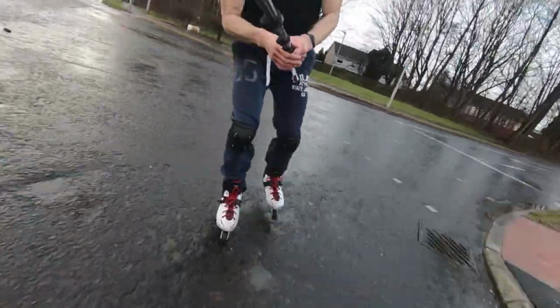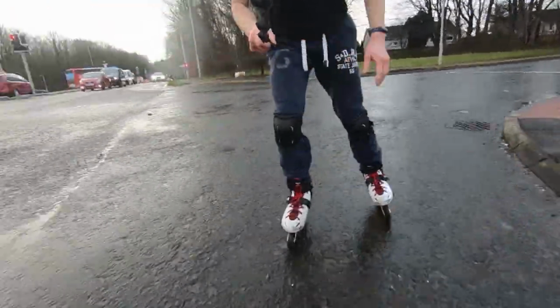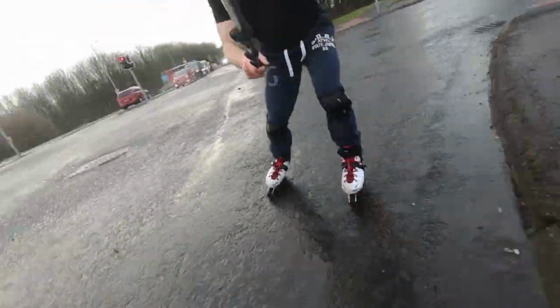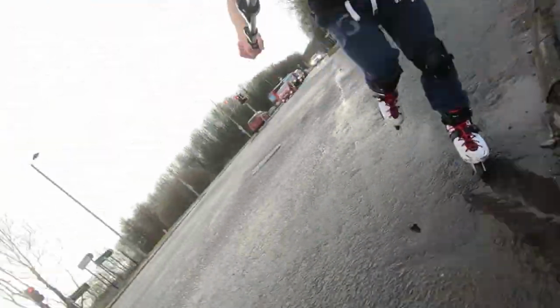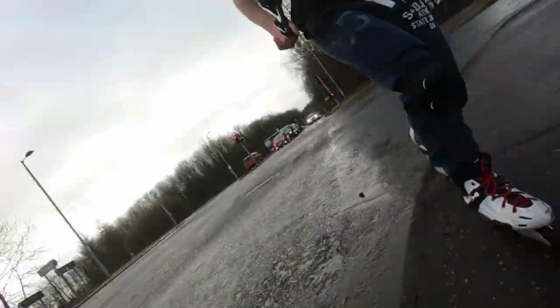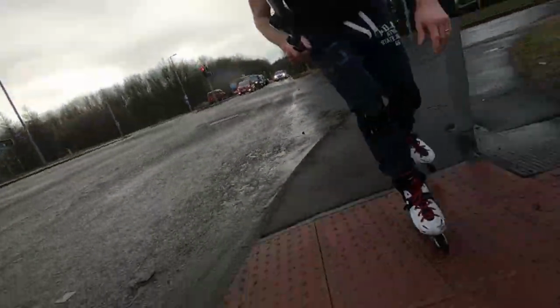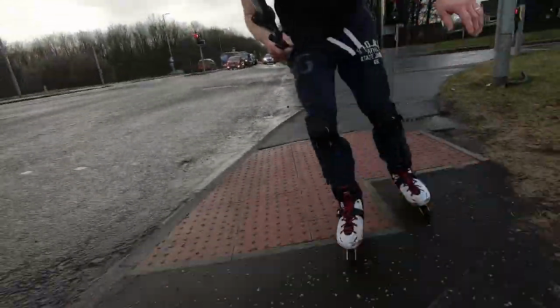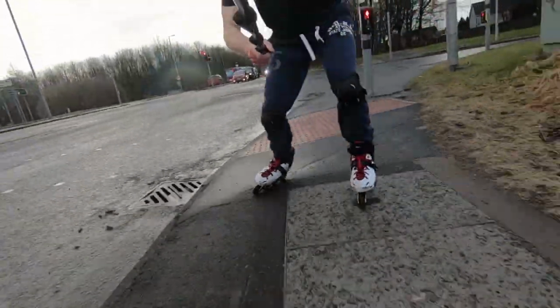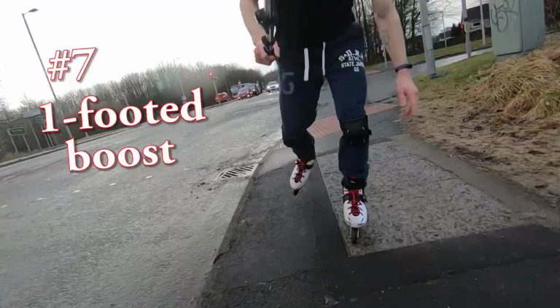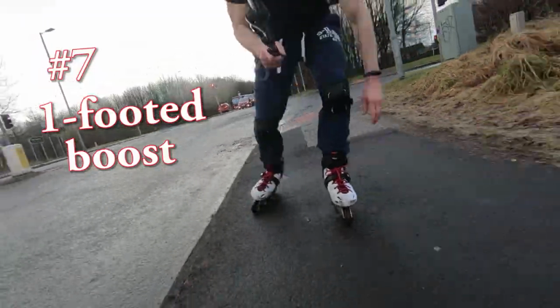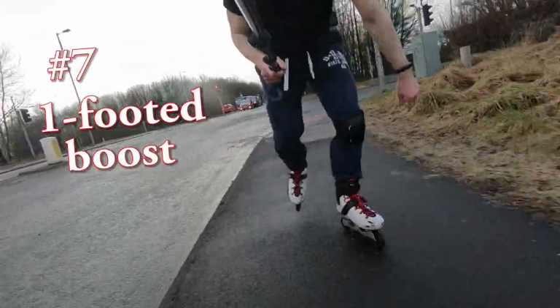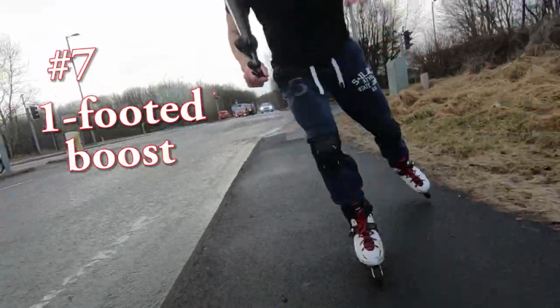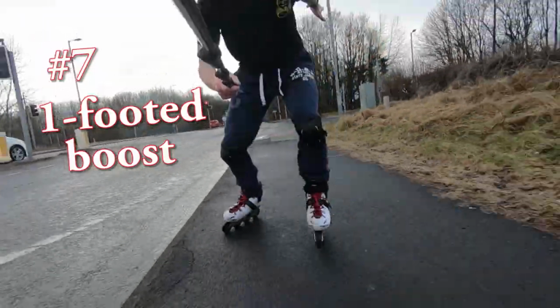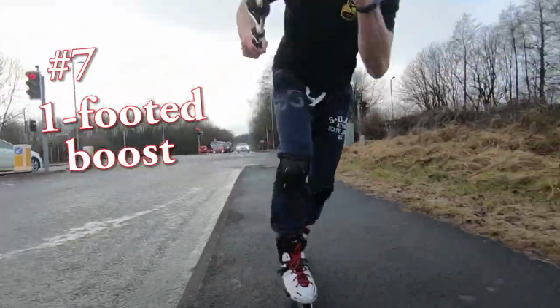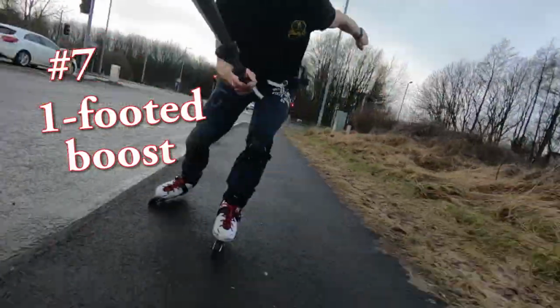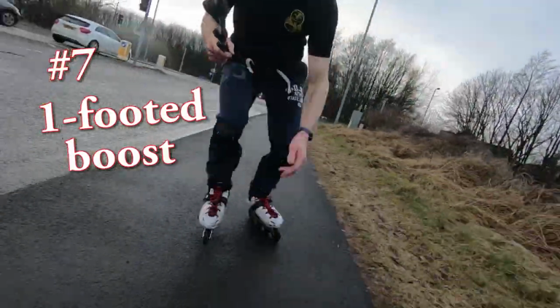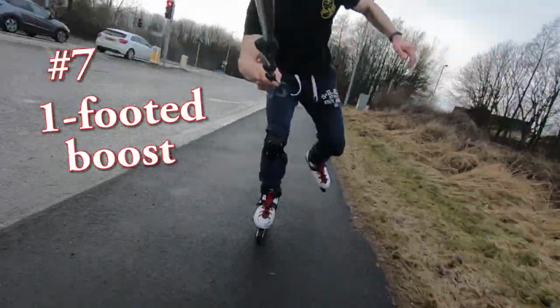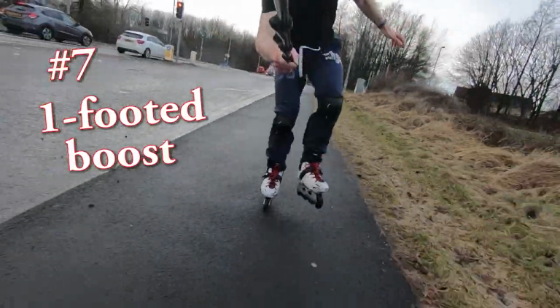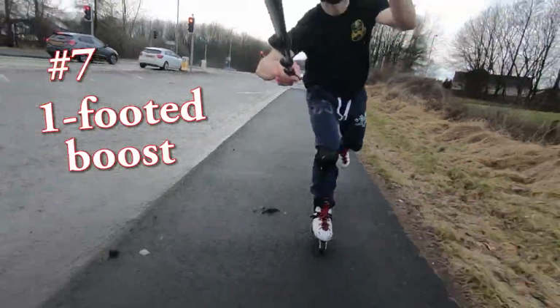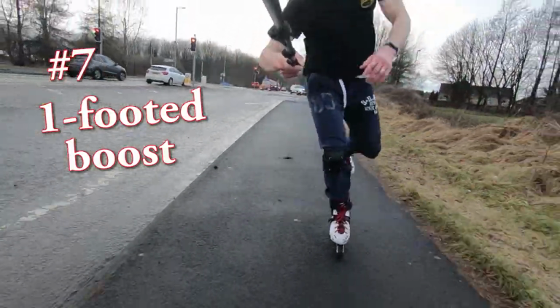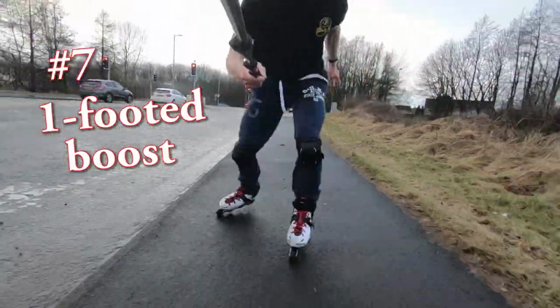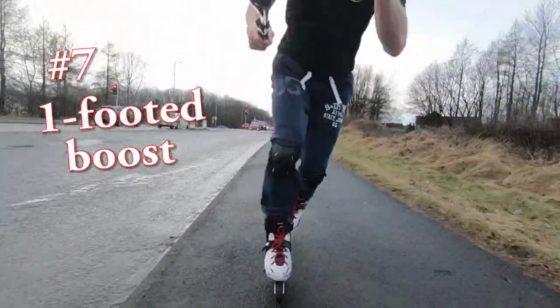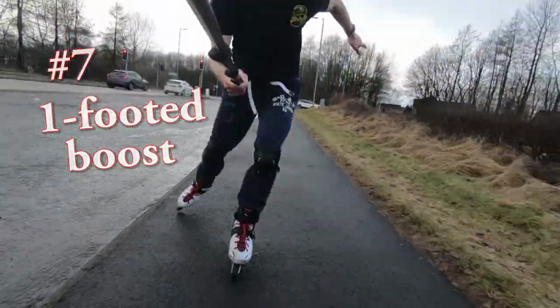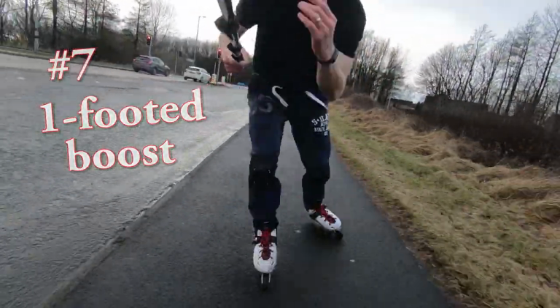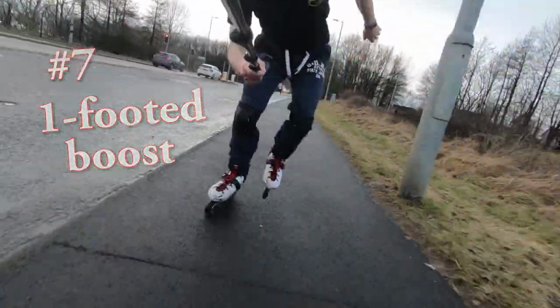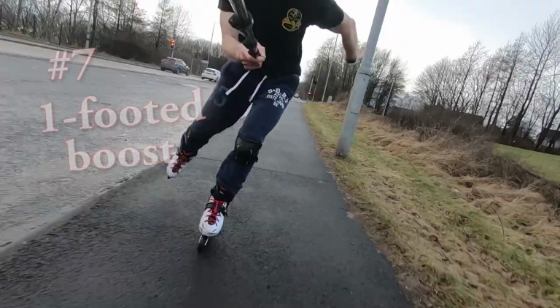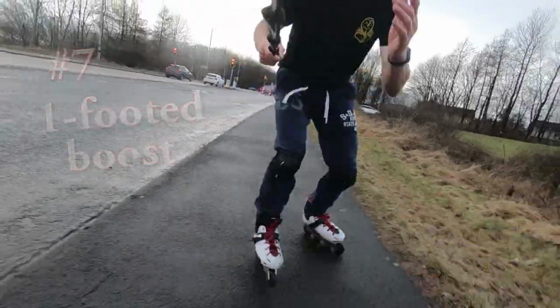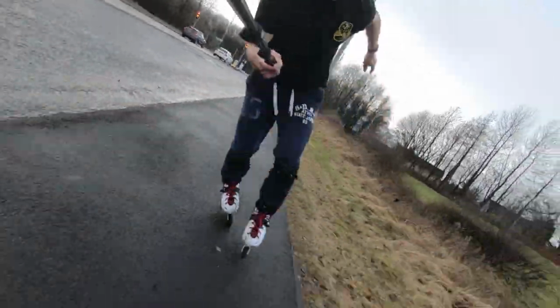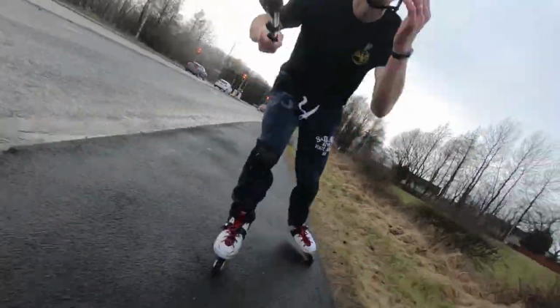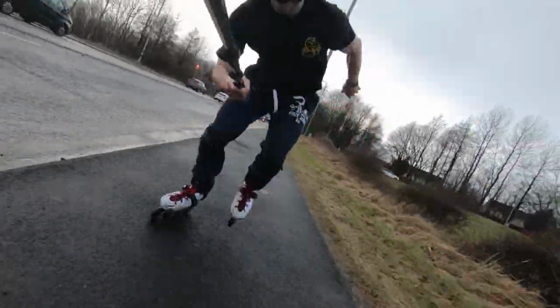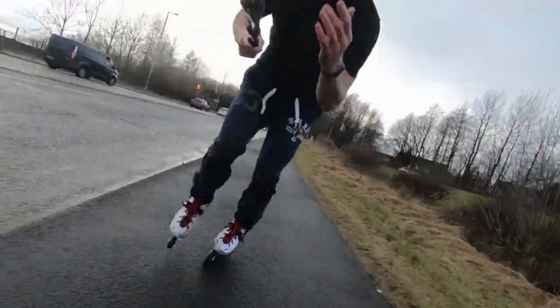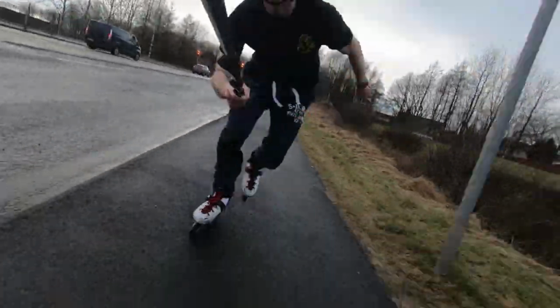Tip number seven: get very comfortable and very proficient with a one-footed boost. It's a great tool to be used anyway, but especially so in the wet.